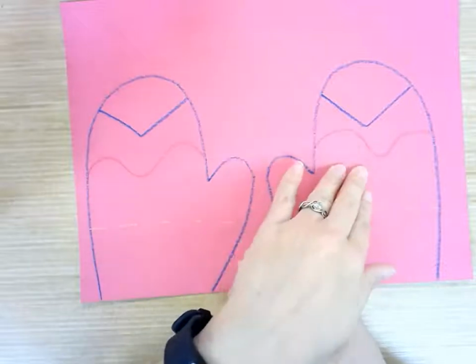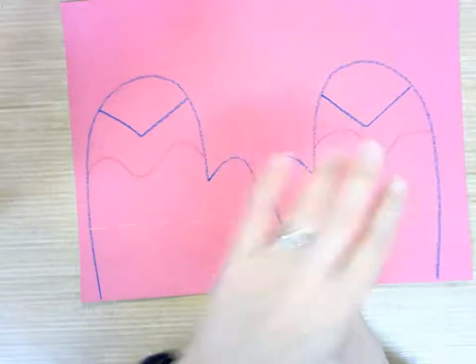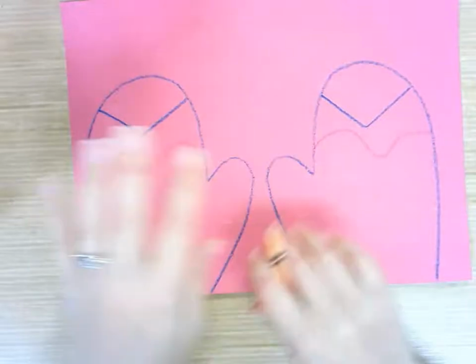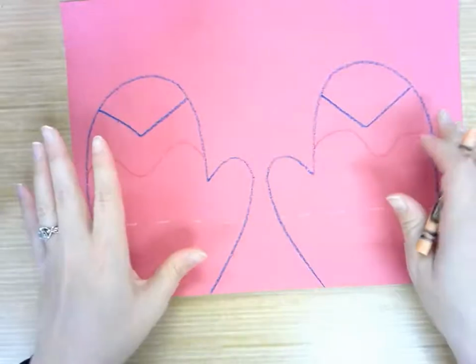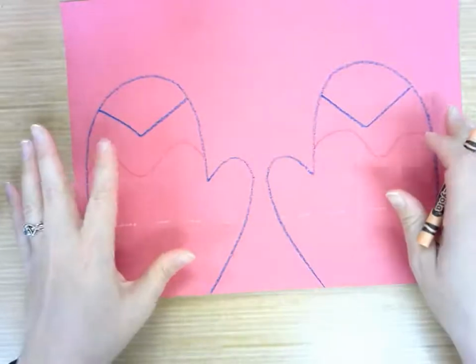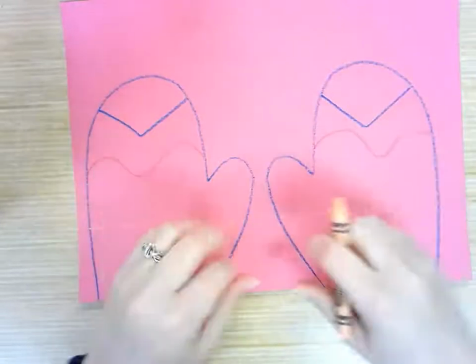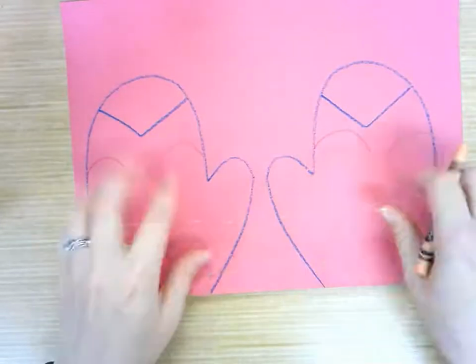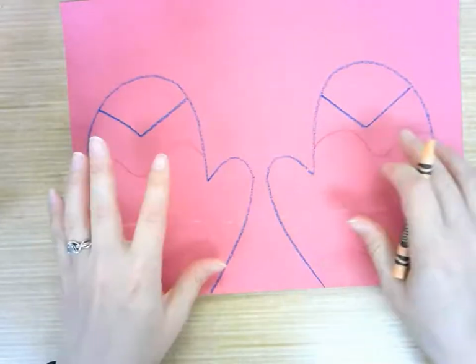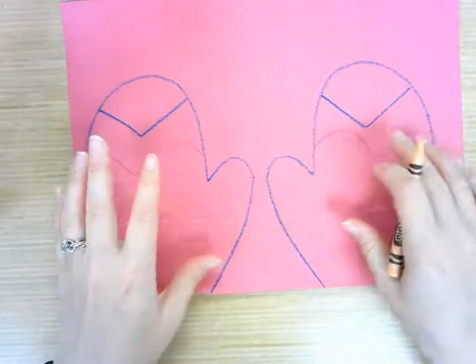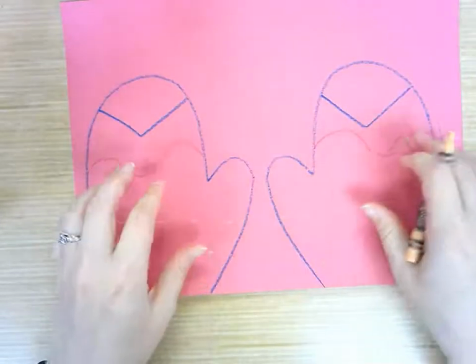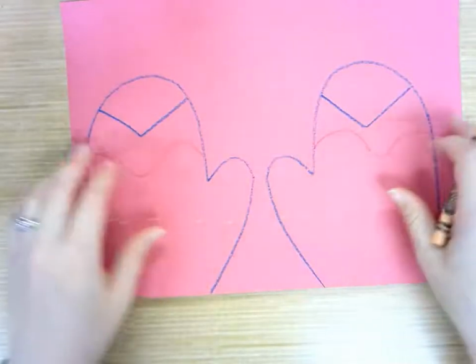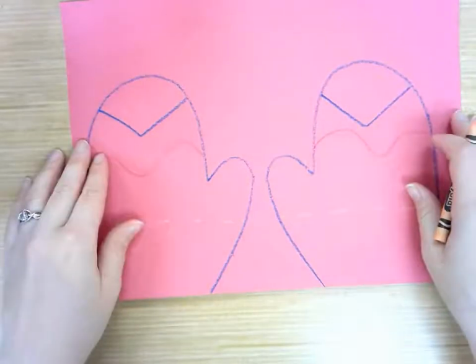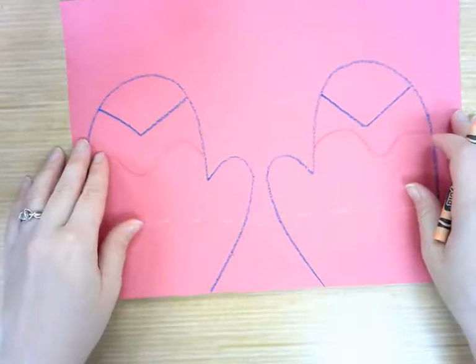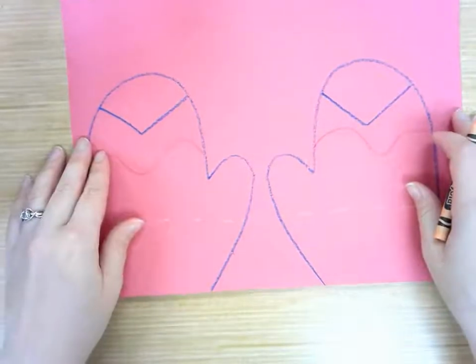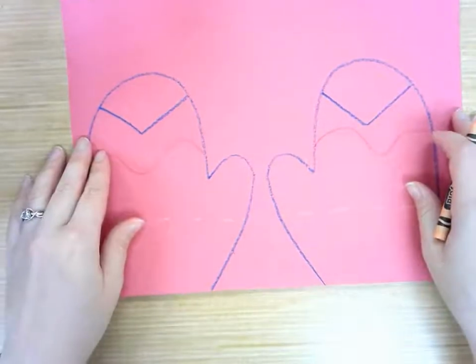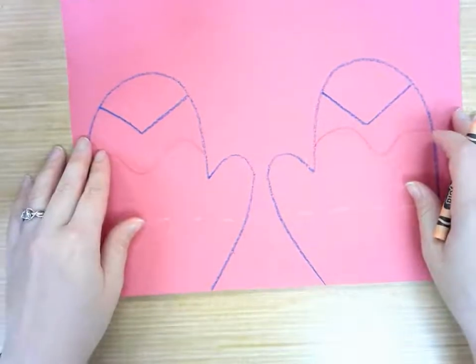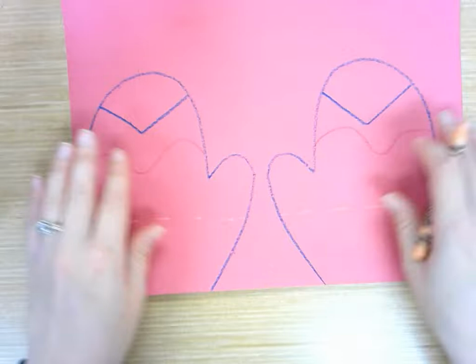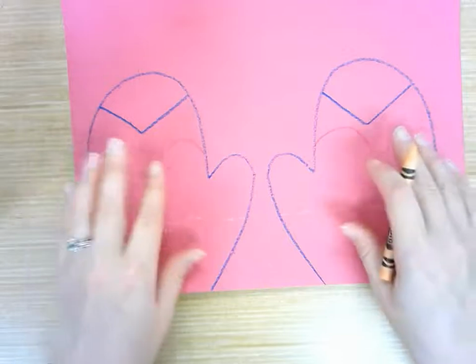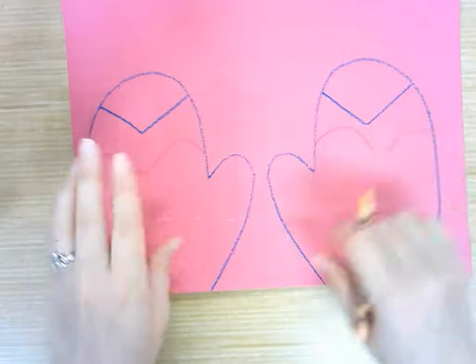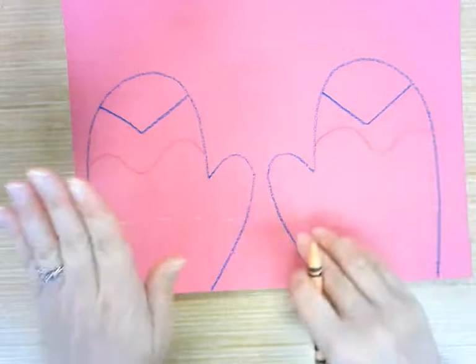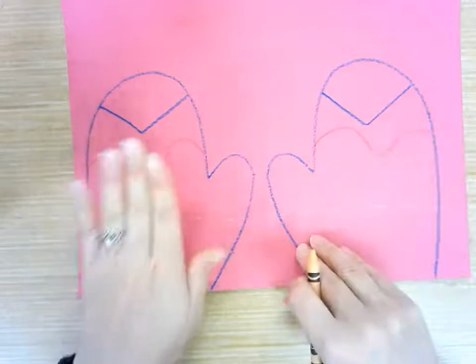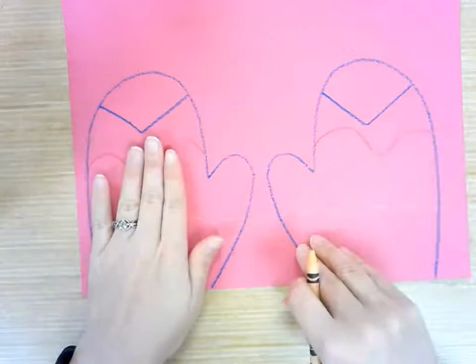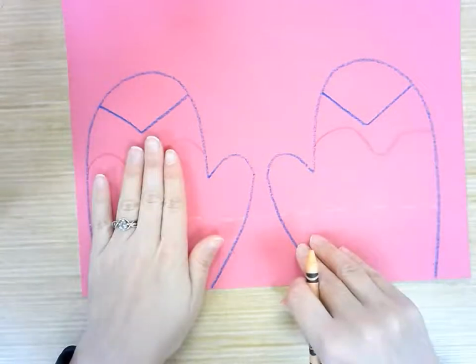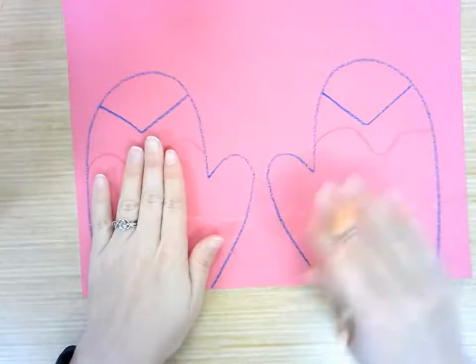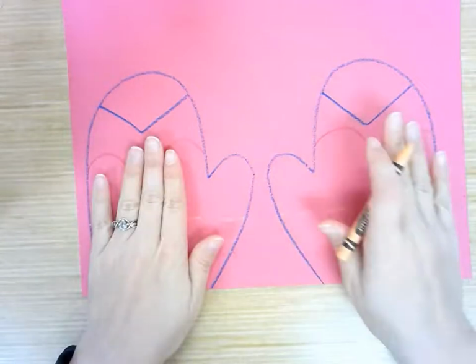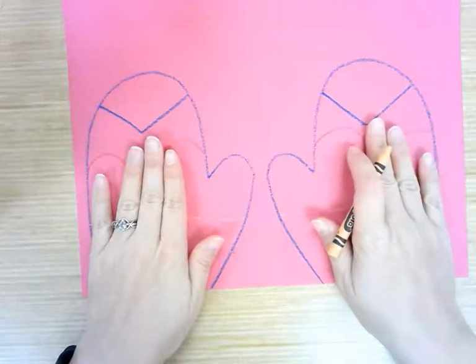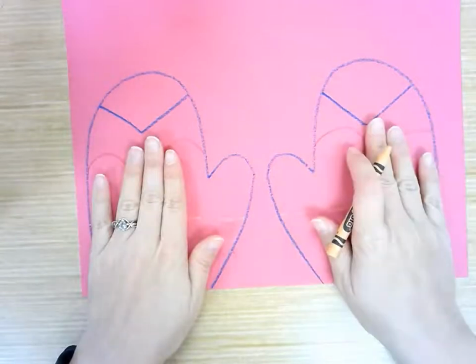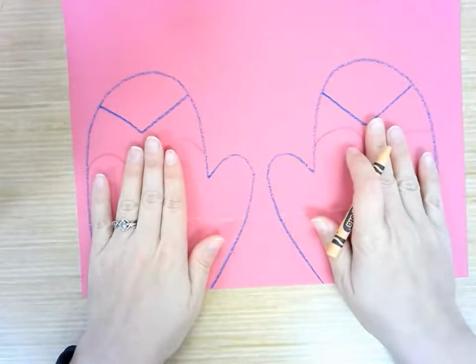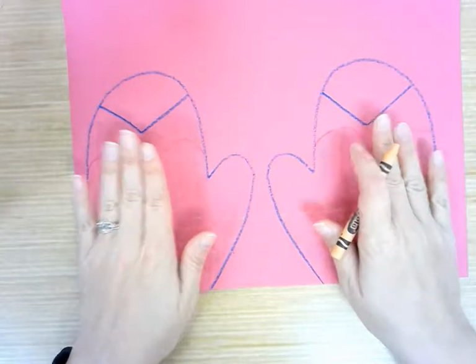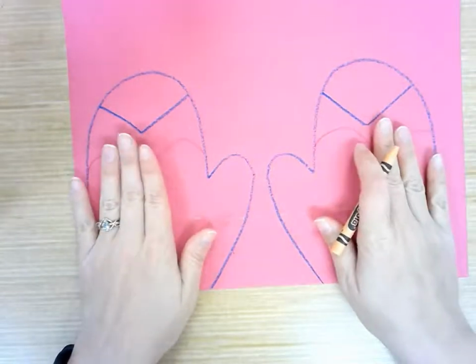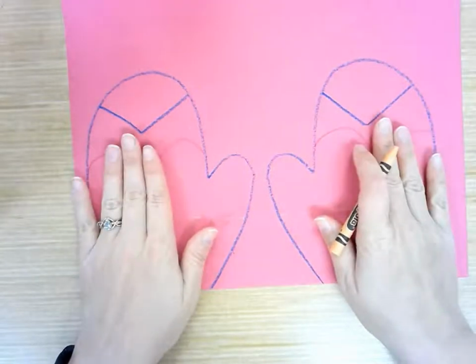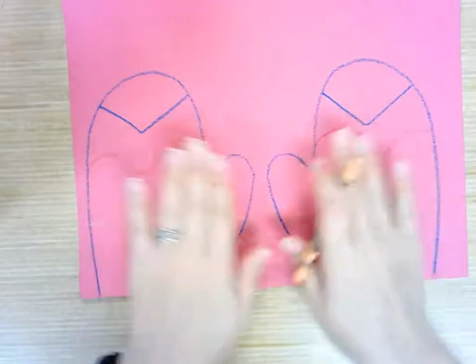And then you can add whatever other designs you would like to add to your mittens. Just remember, anything you do to one mitten, you're going to do to the other mitten because they're going to be symmetrical.